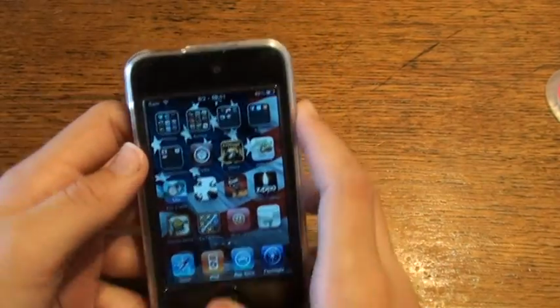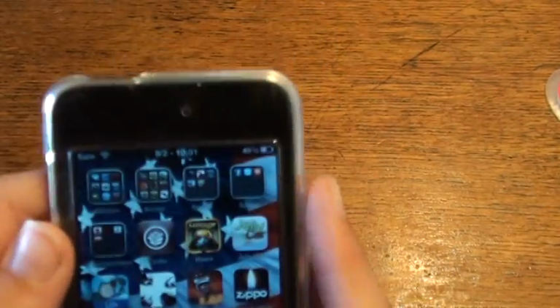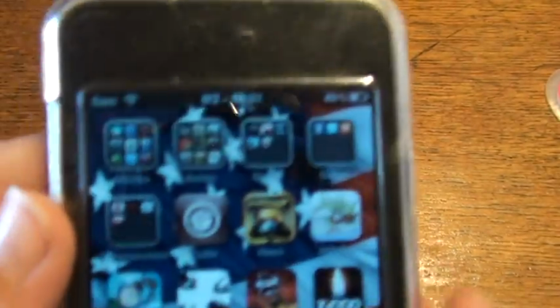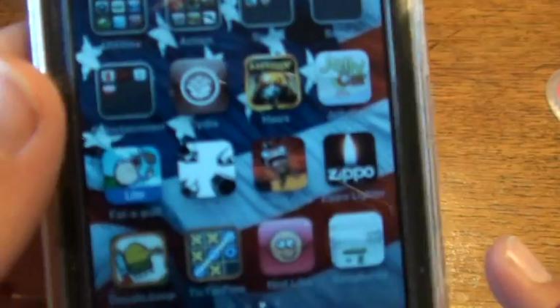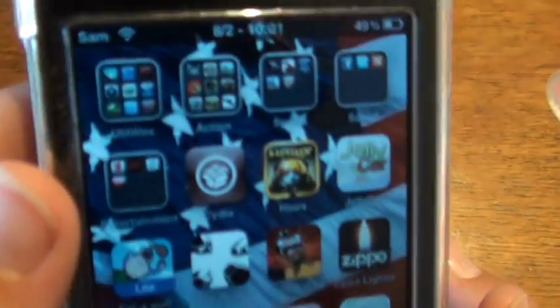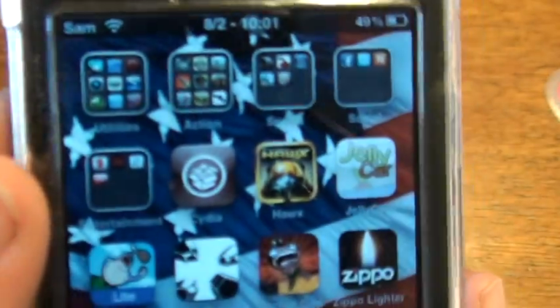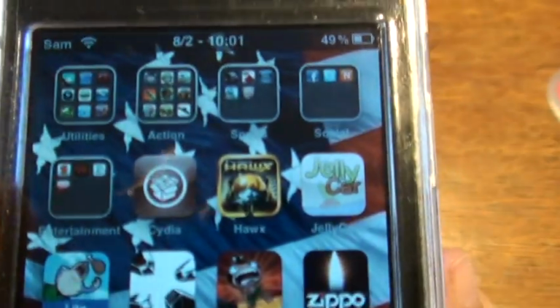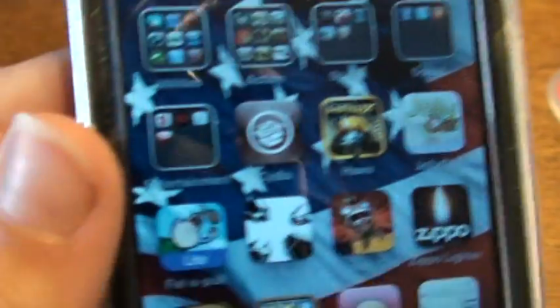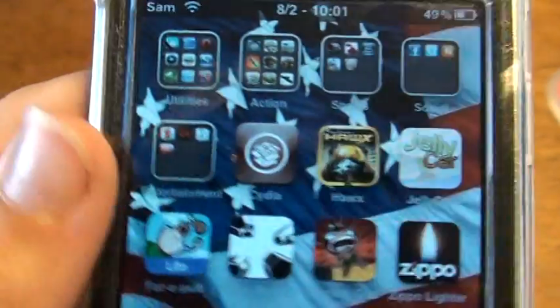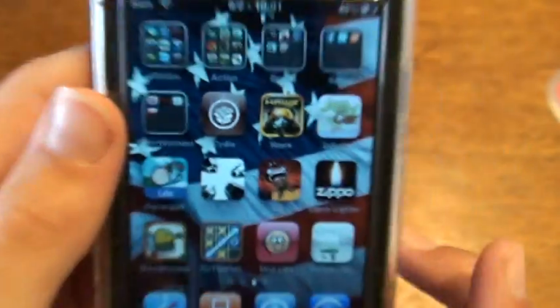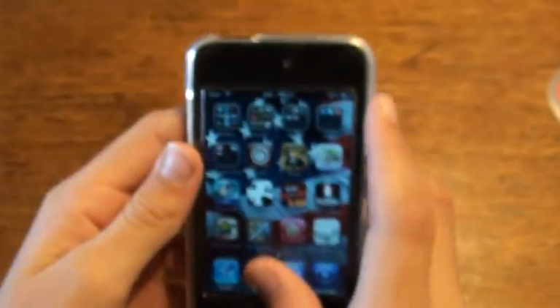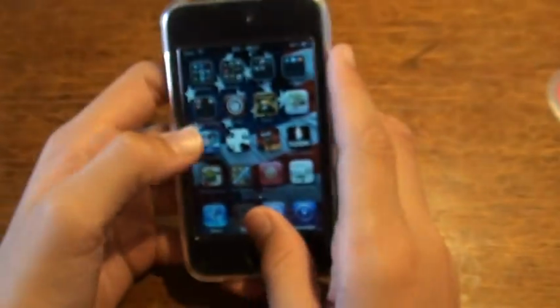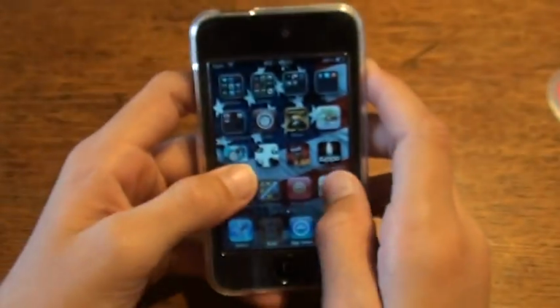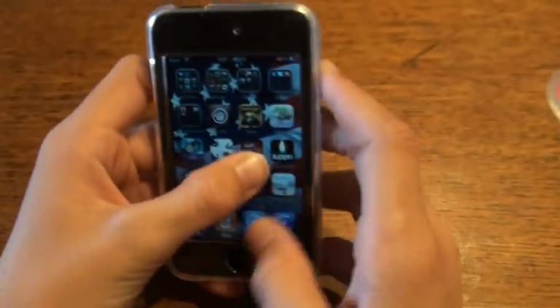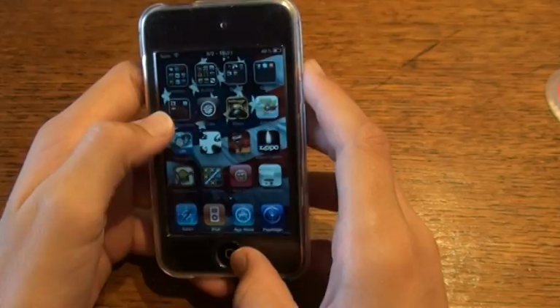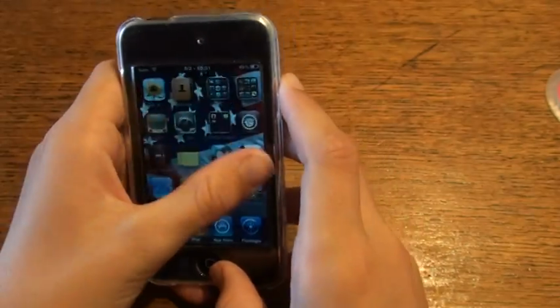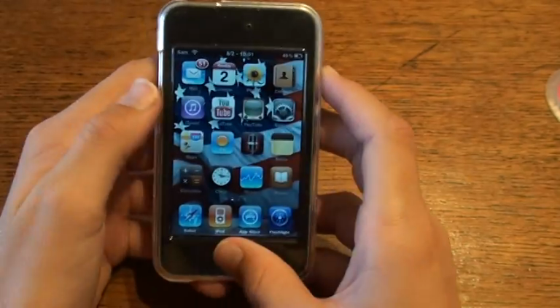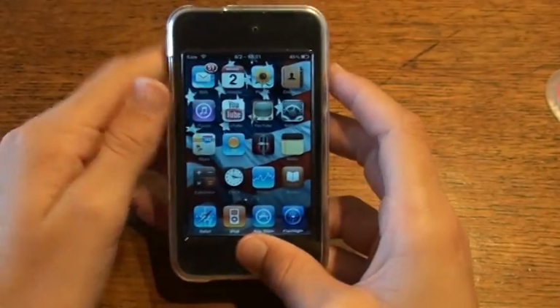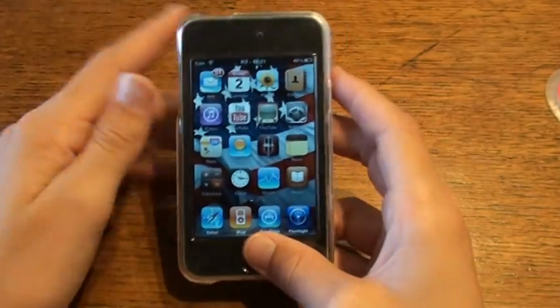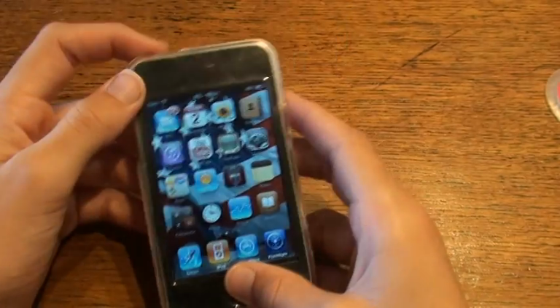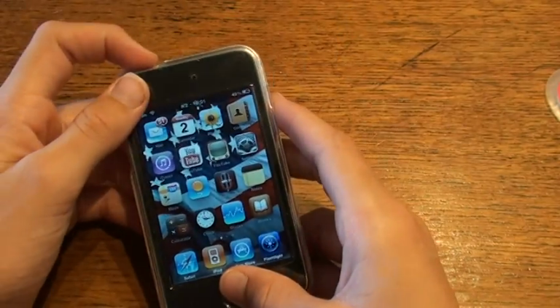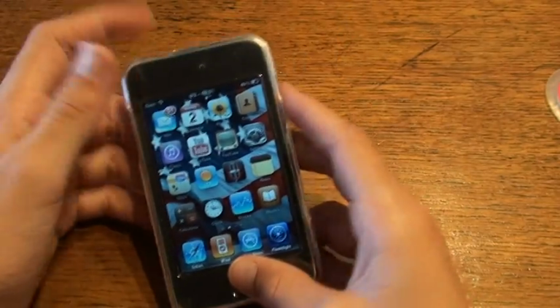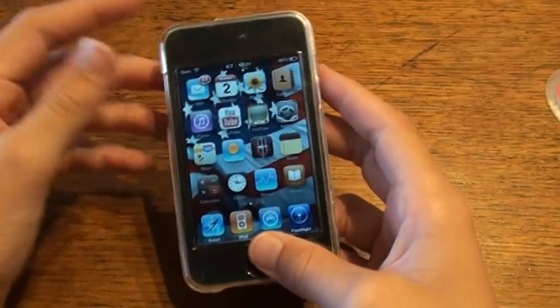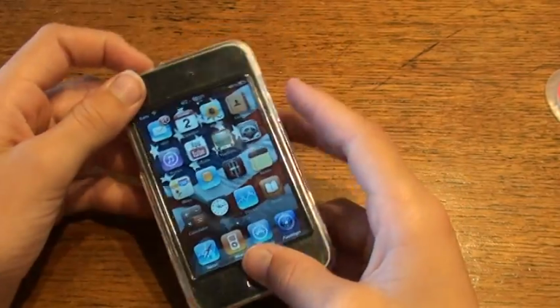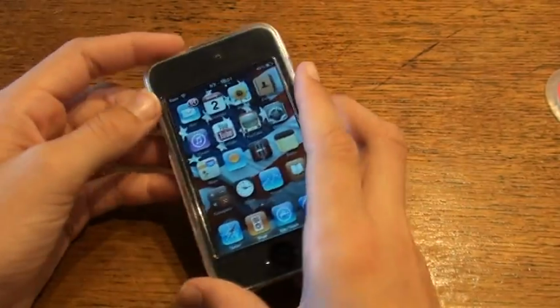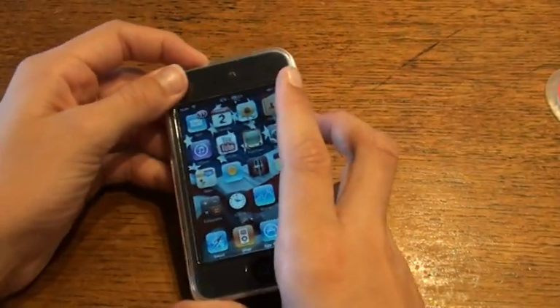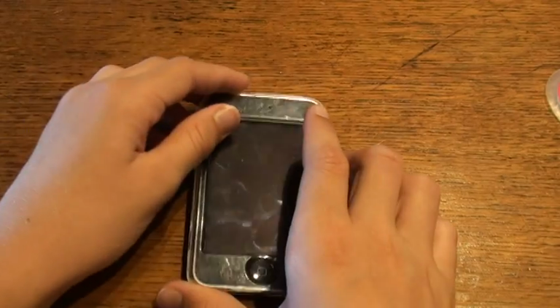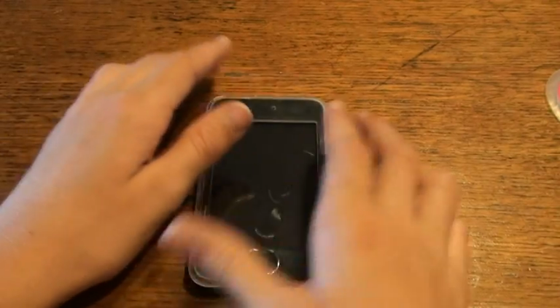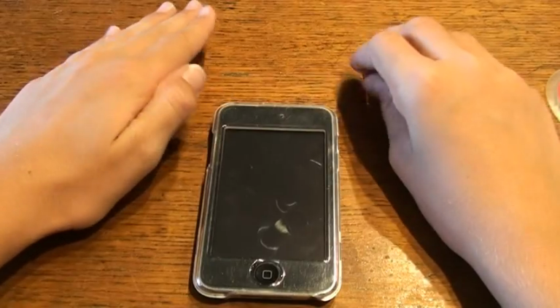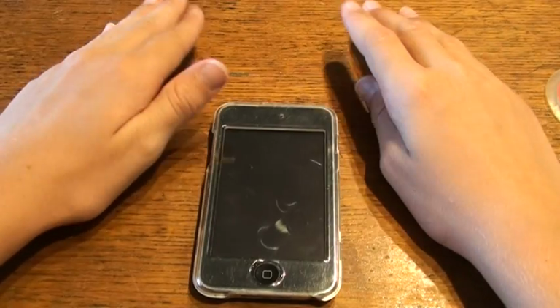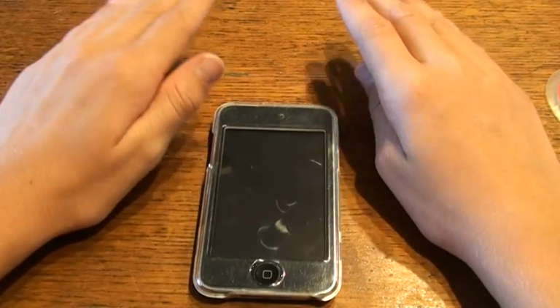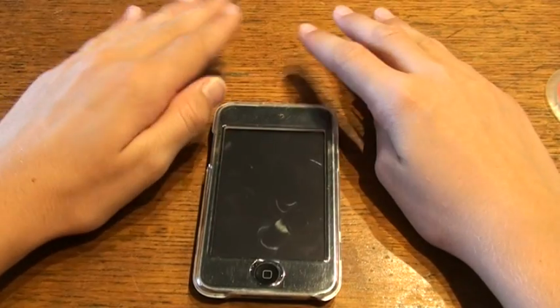Once you've got Cydia you can download all the jailbroken apps and everything. So go ahead and try it out, and please rate, comment, and subscribe — especially if you found this video helpful, subscribe.